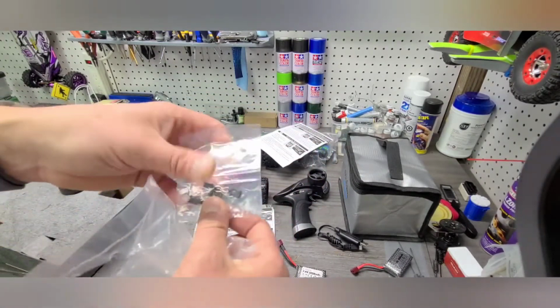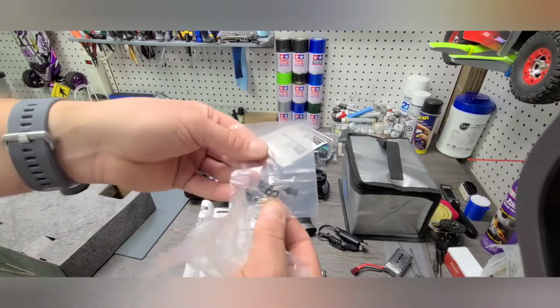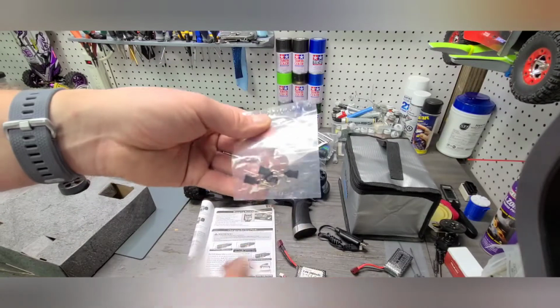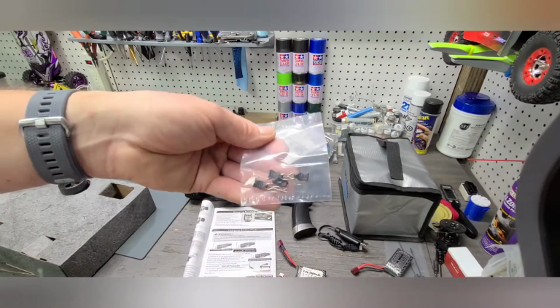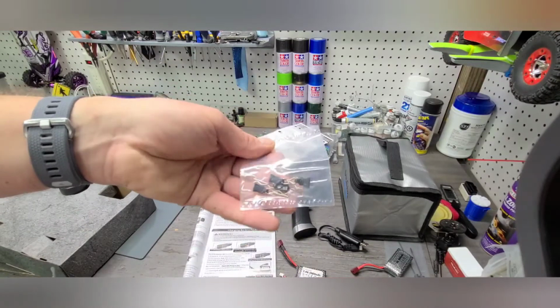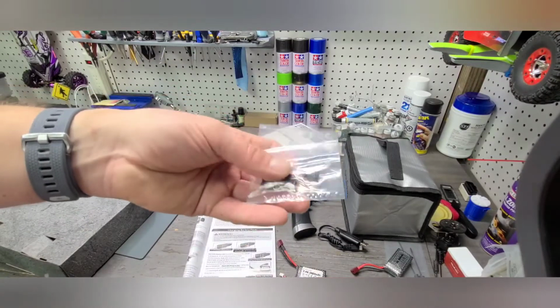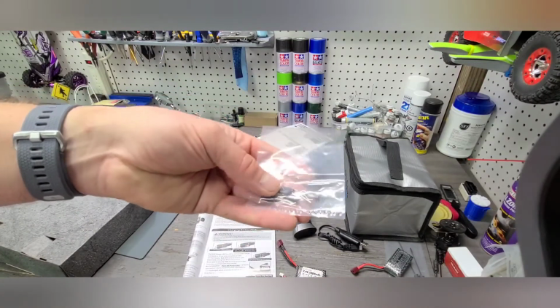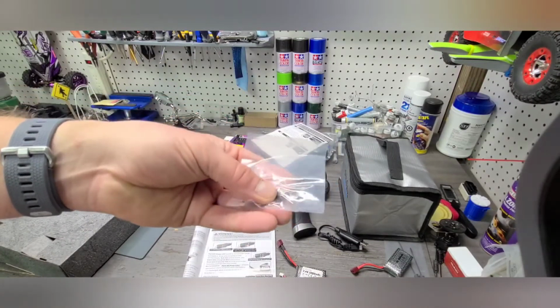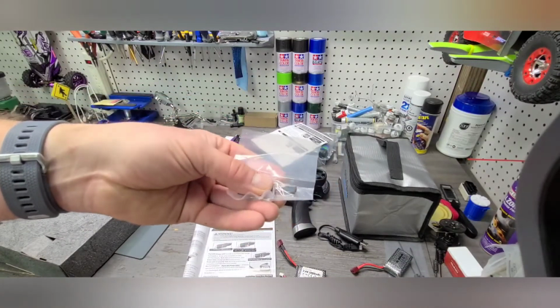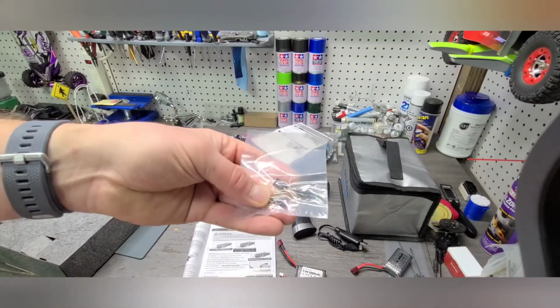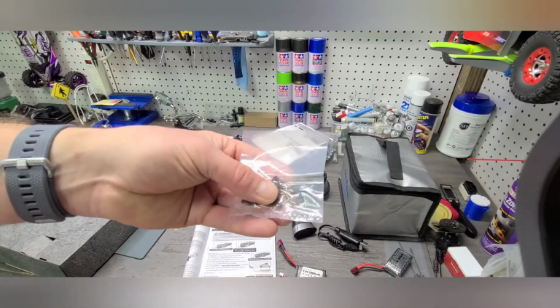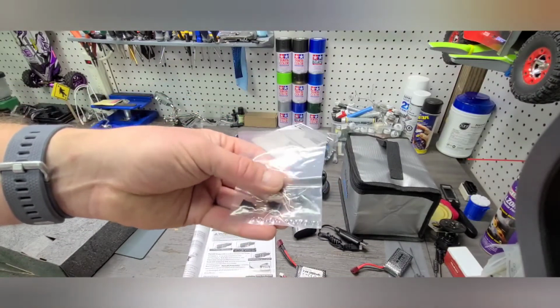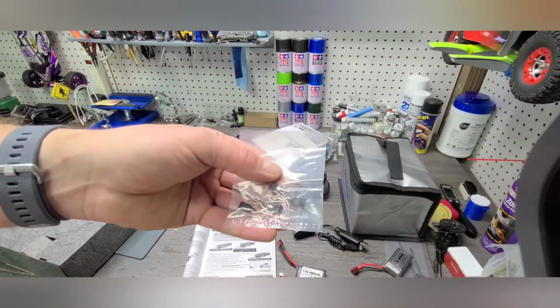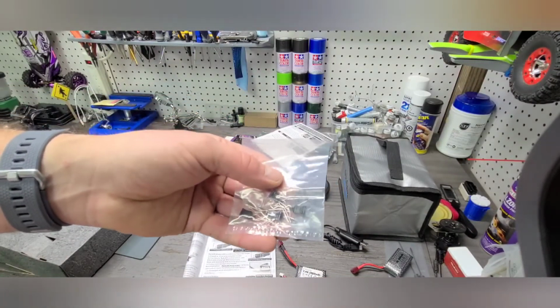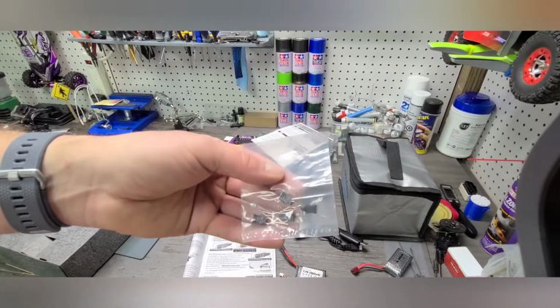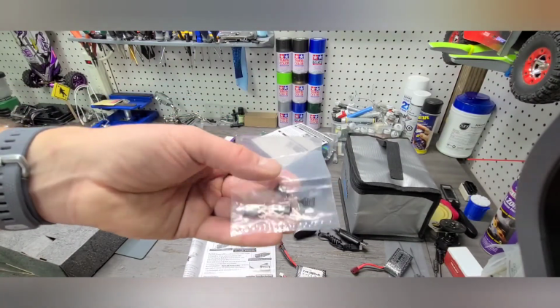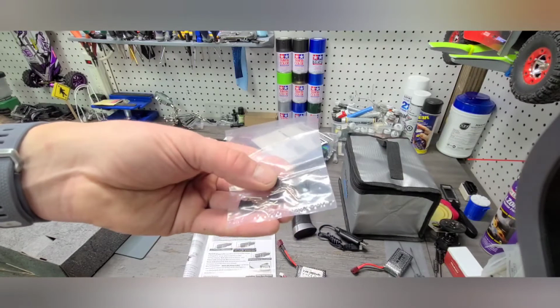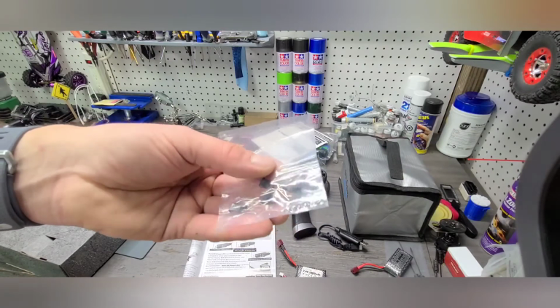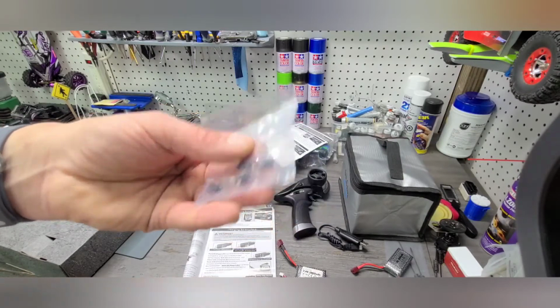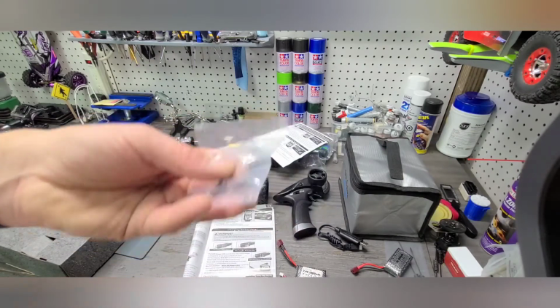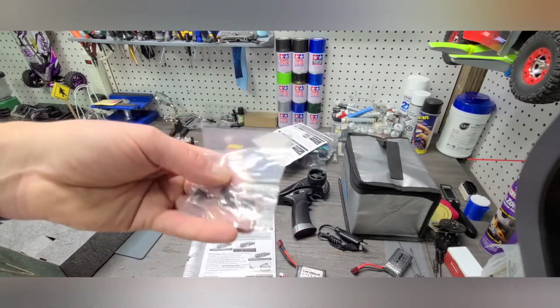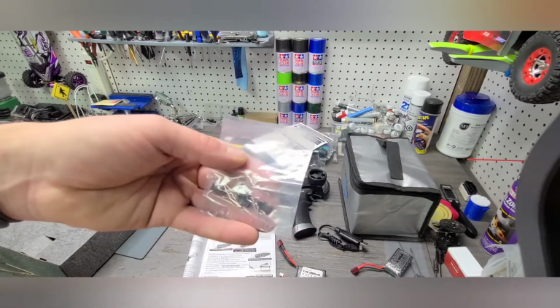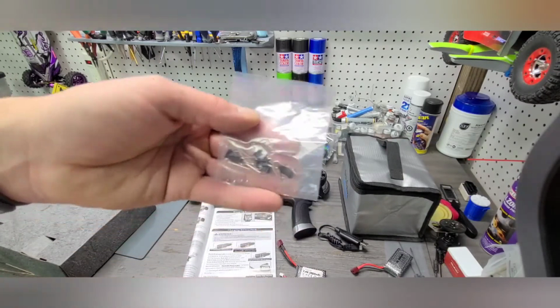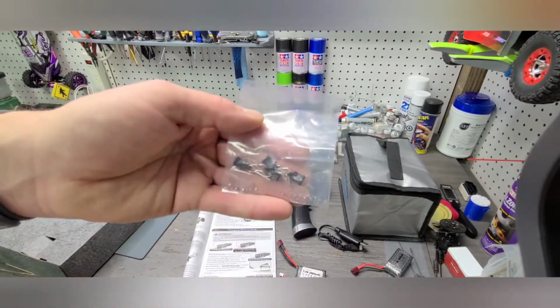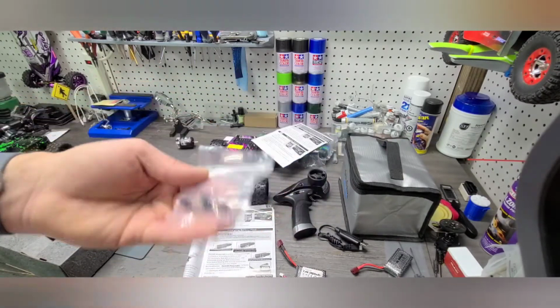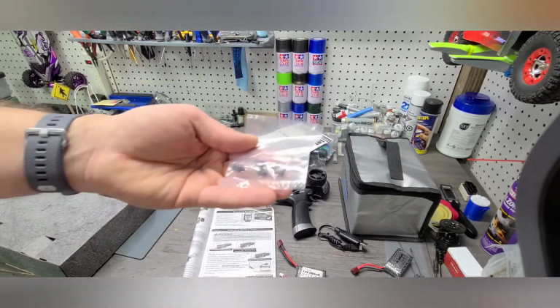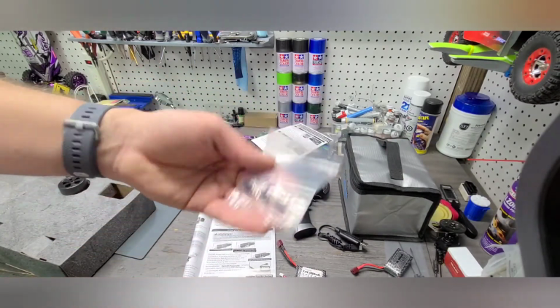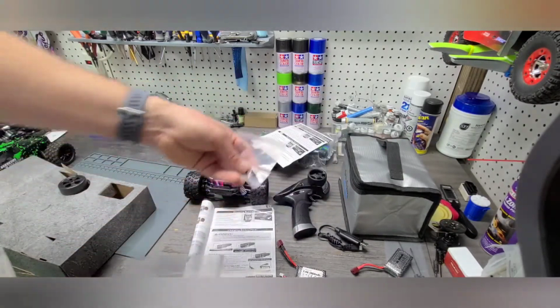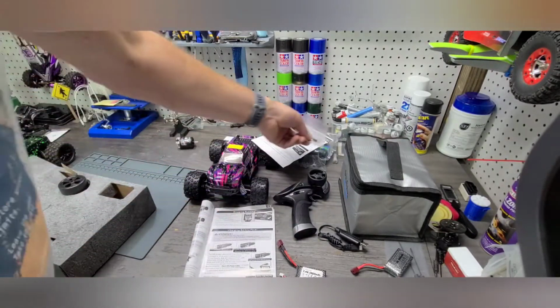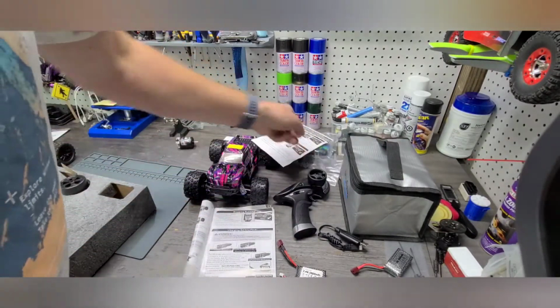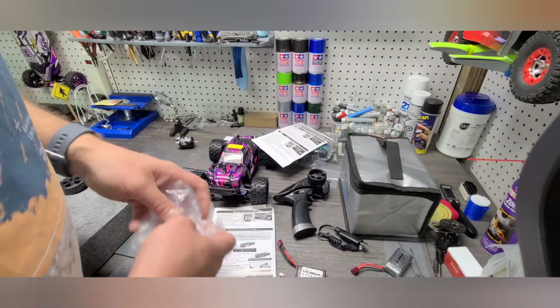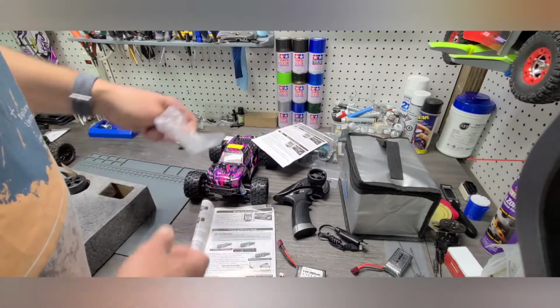You also come with some extra body clips. They do from time to time come off if you crash, so it's nice to have a couple extras so you're not trying to dig through the yard to find them, because they are pretty tiny. That's an added bonus.